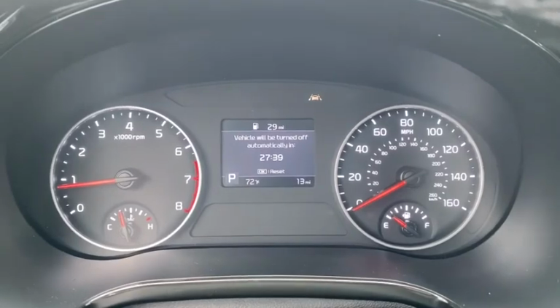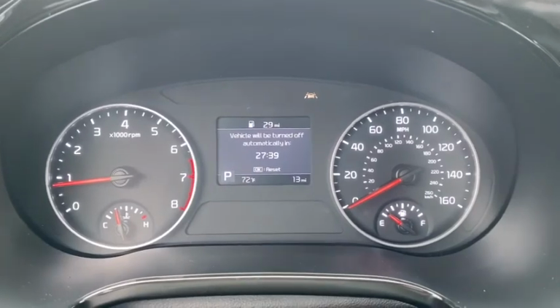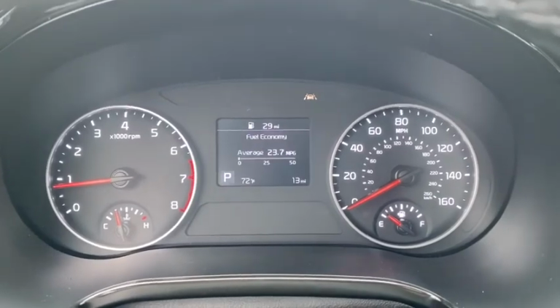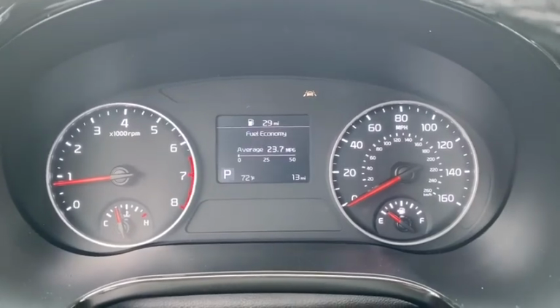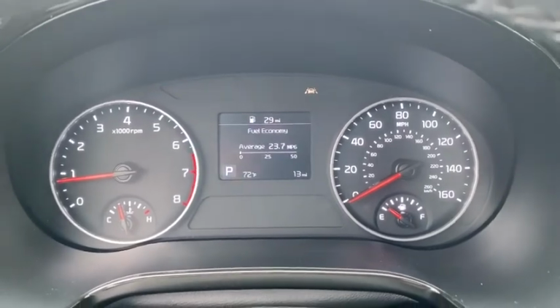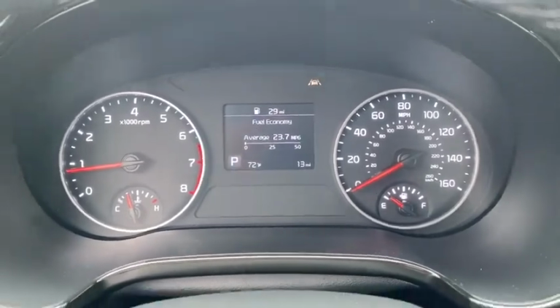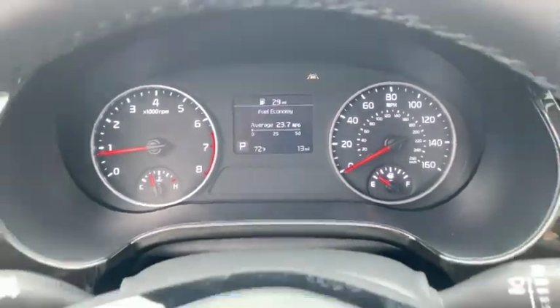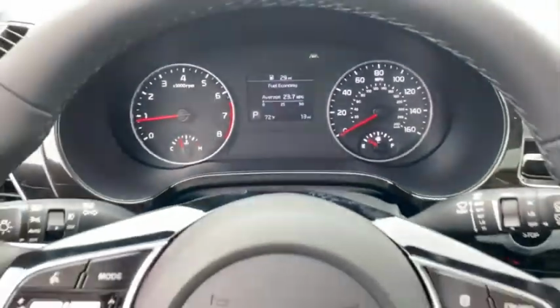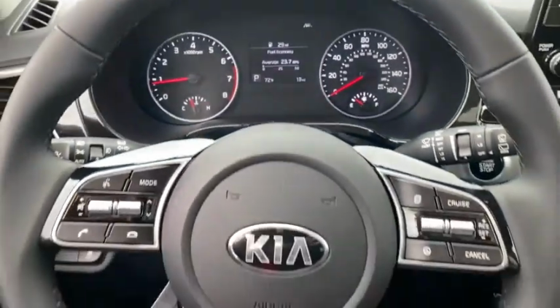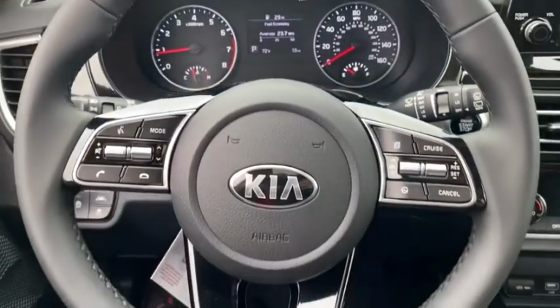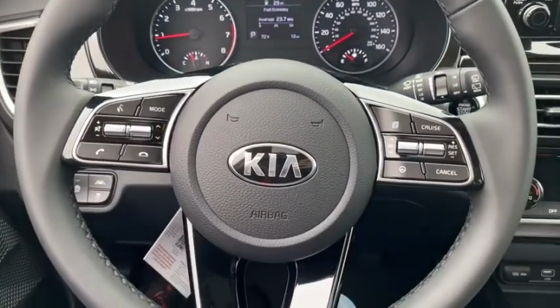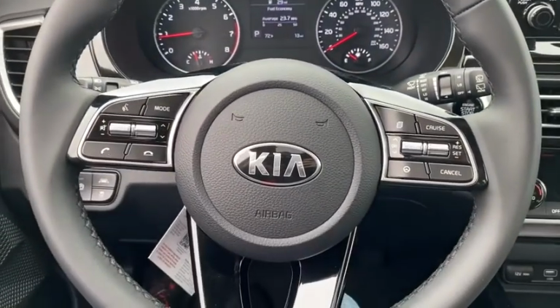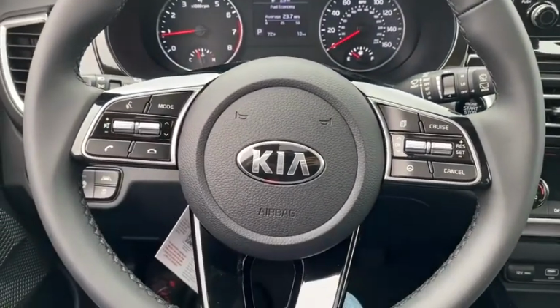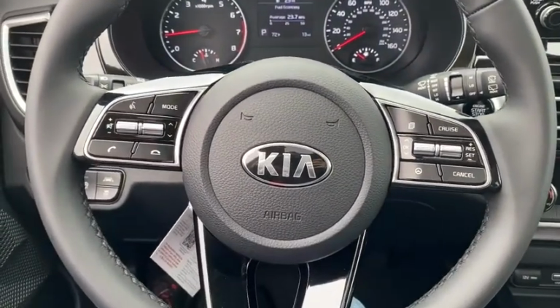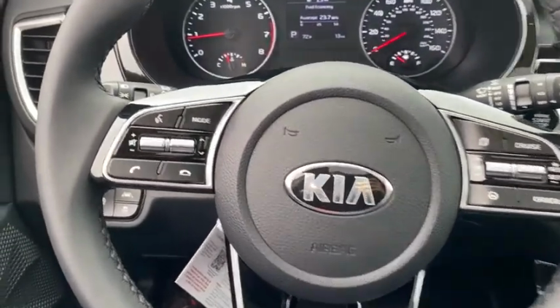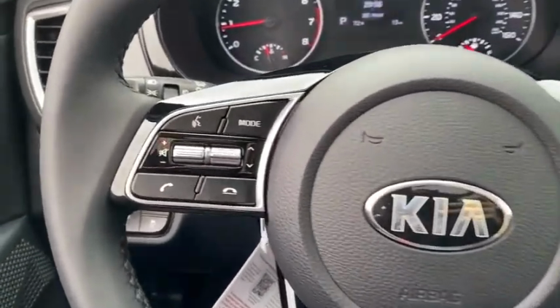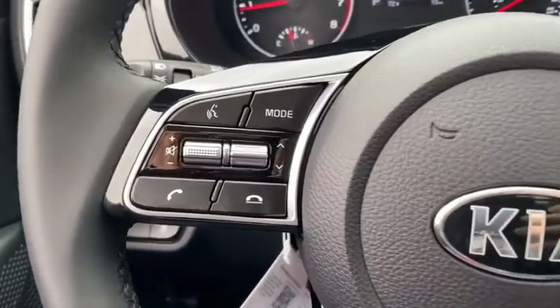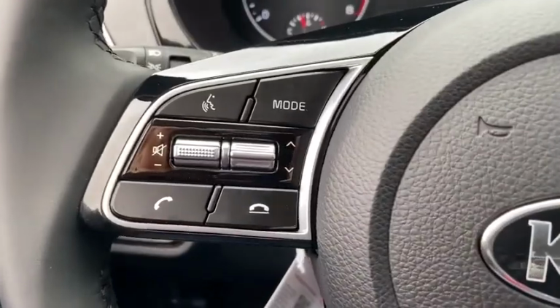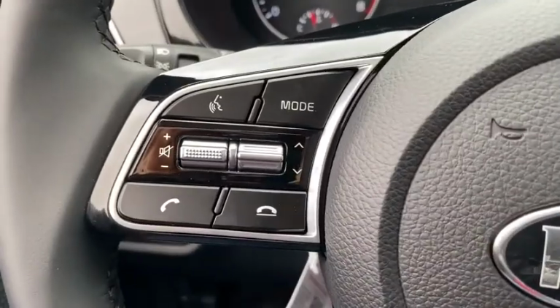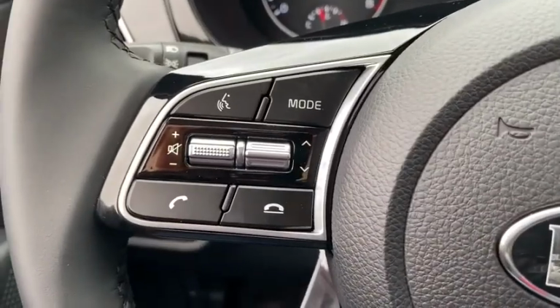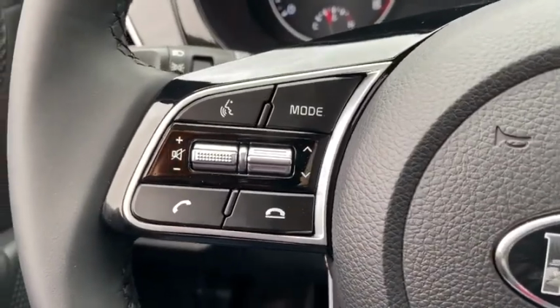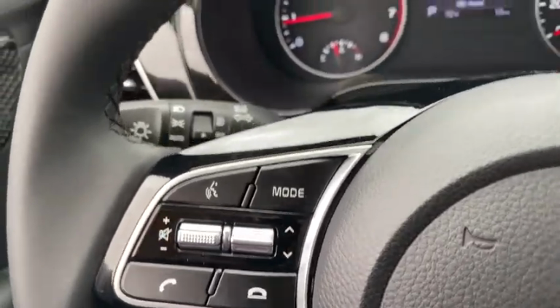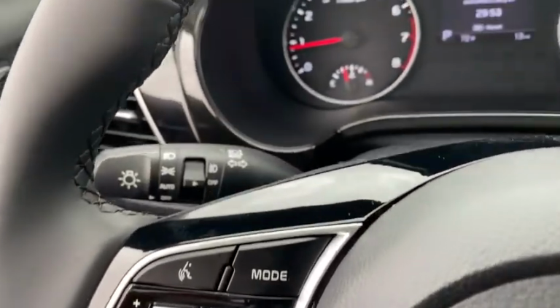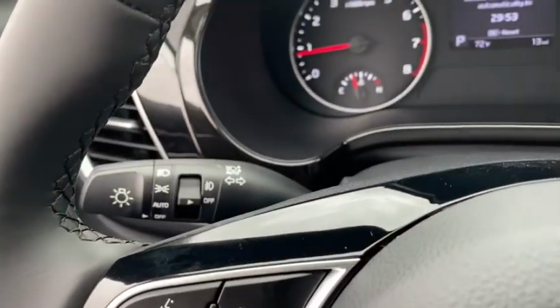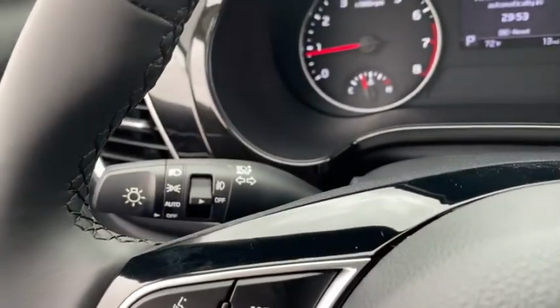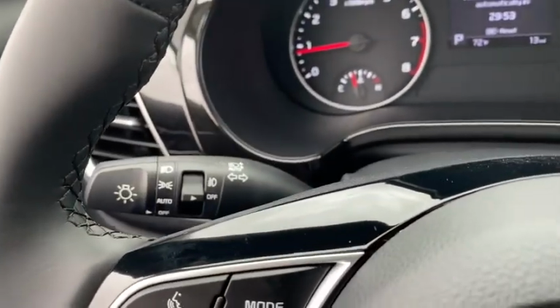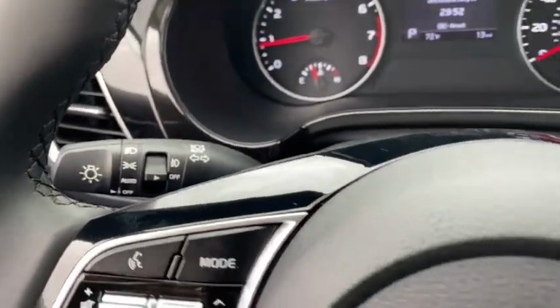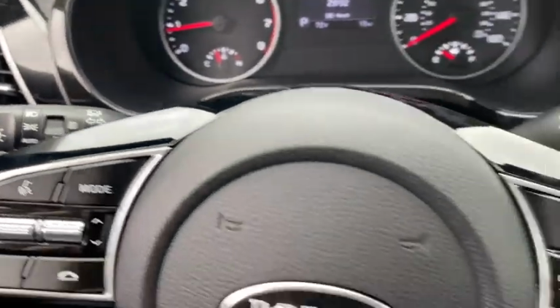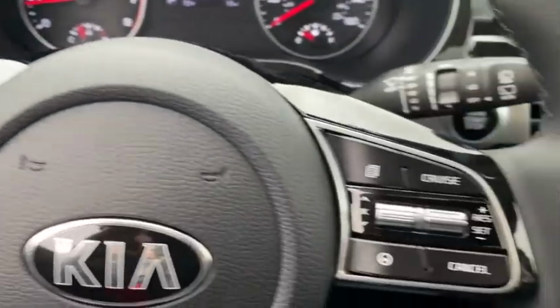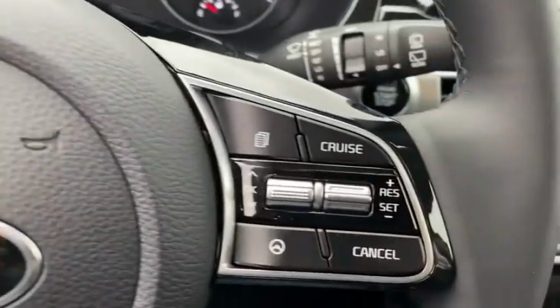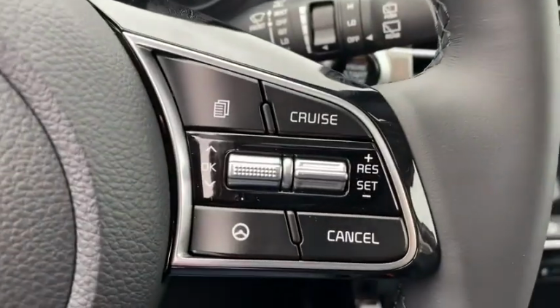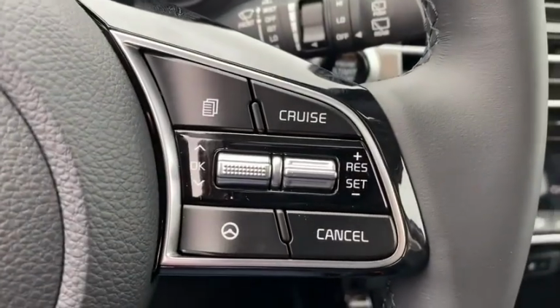Power steering, adjustable steering wheel, aluminum wheels, four-wheel disc brakes, cruise control, keyless start, climate control, AM-FM stereo radio.